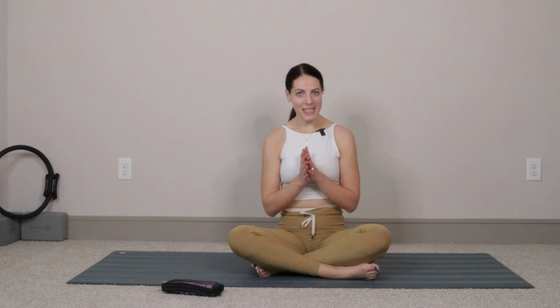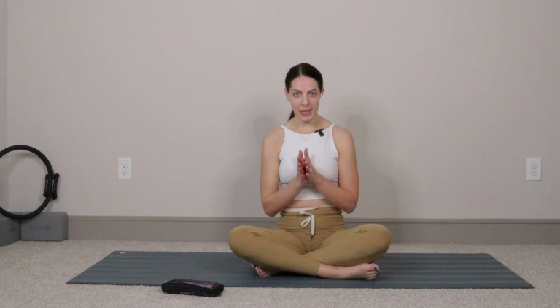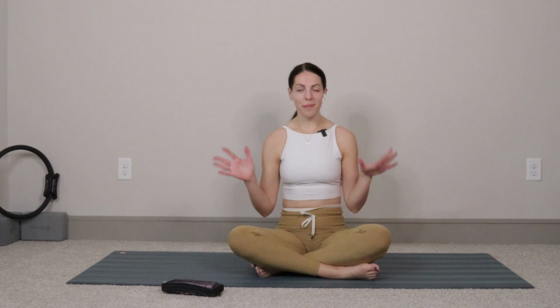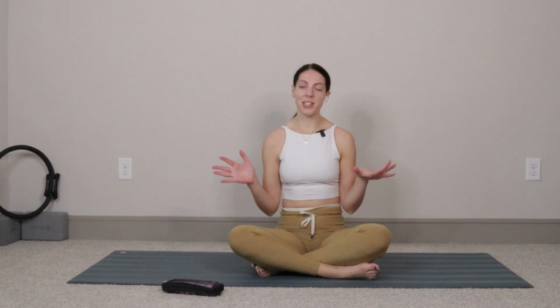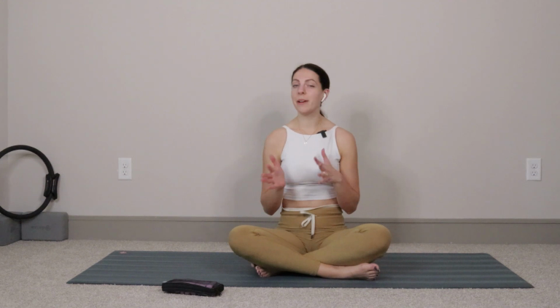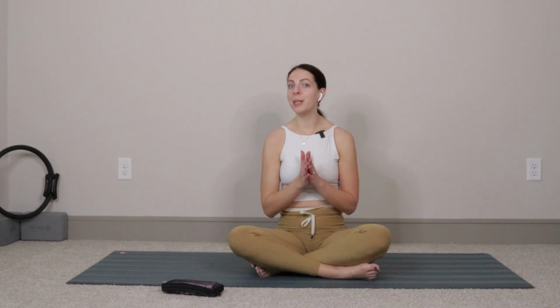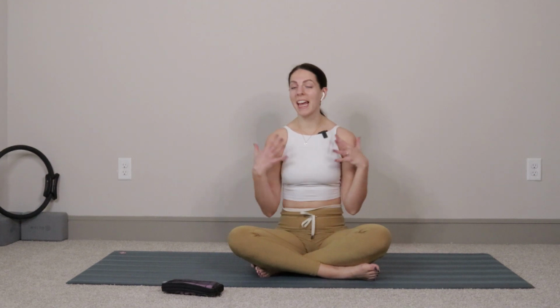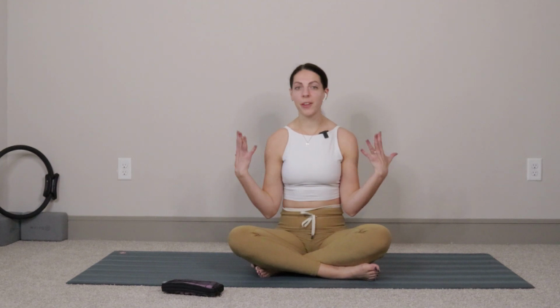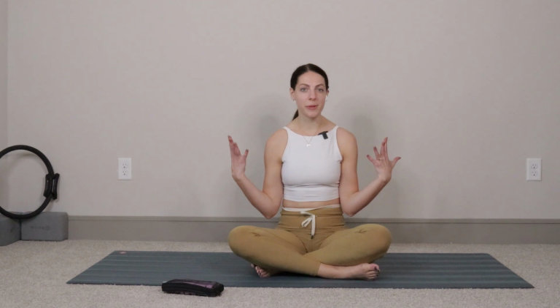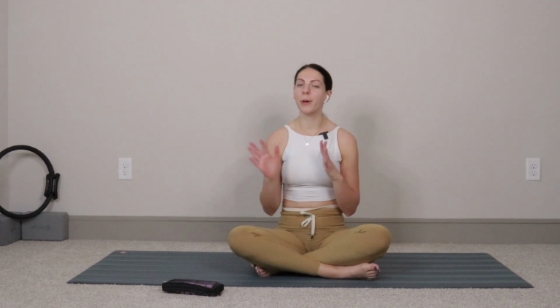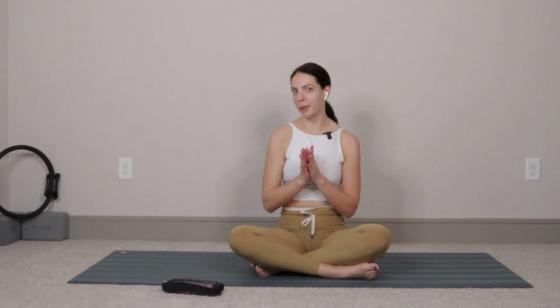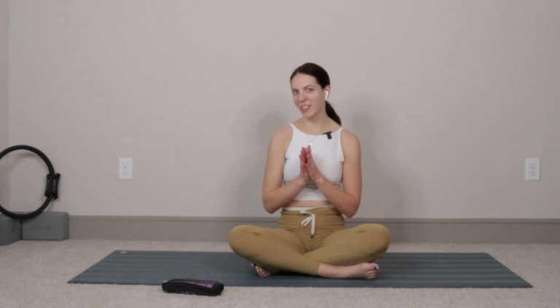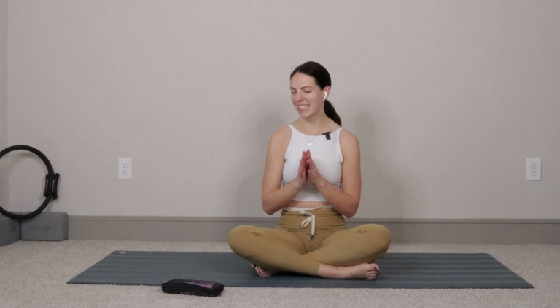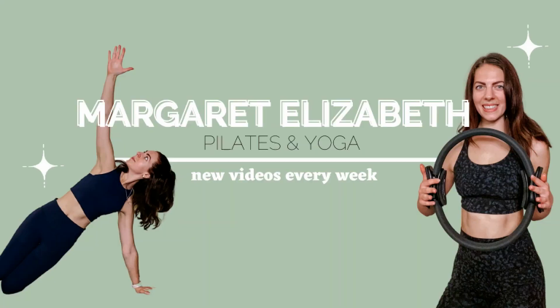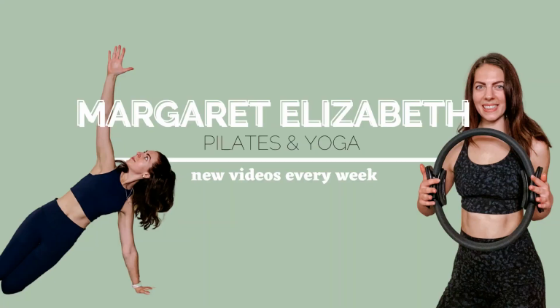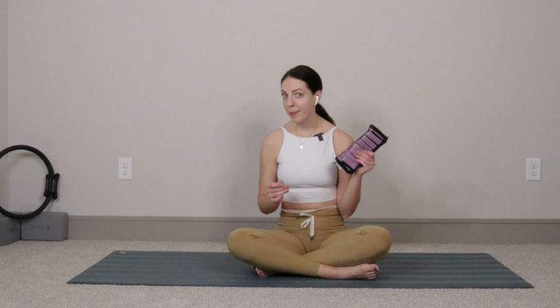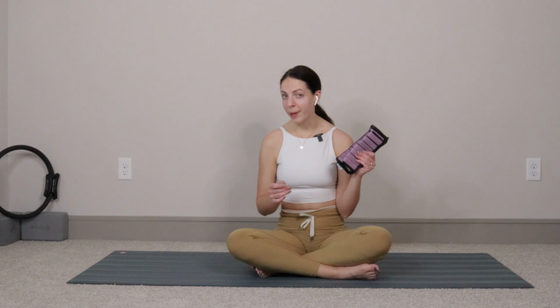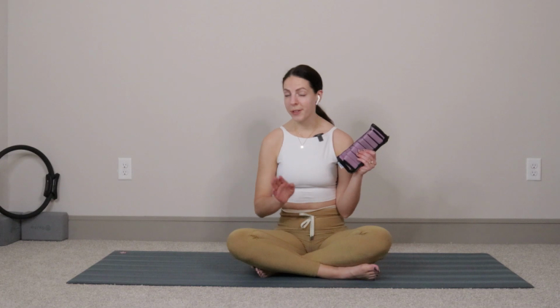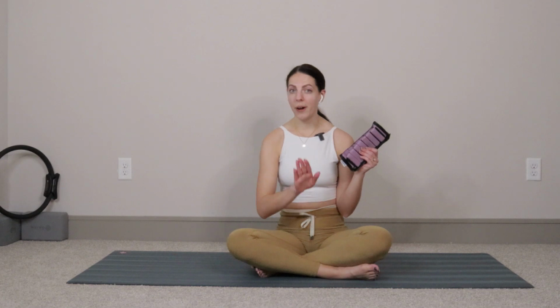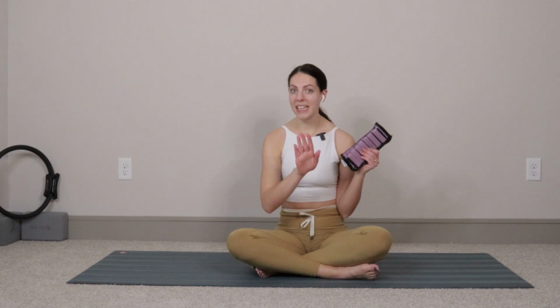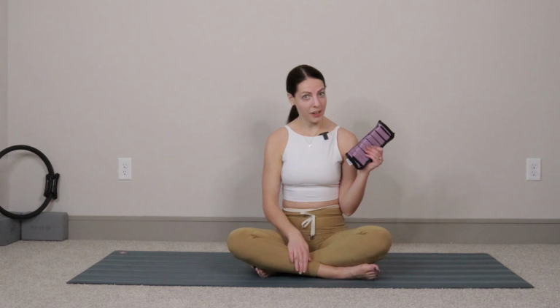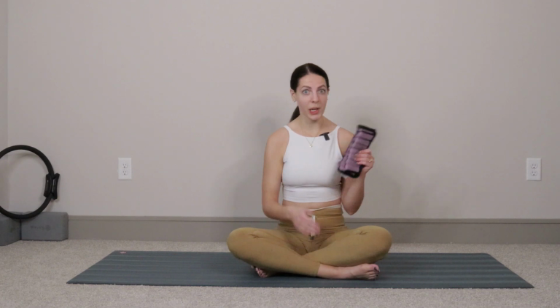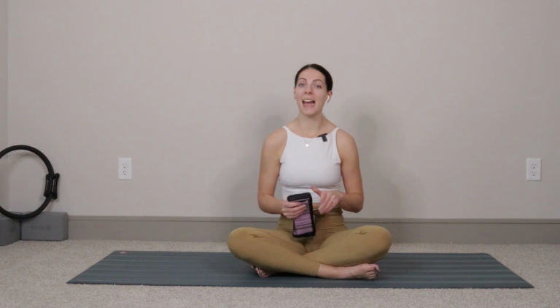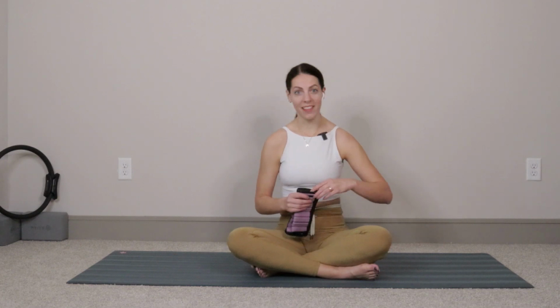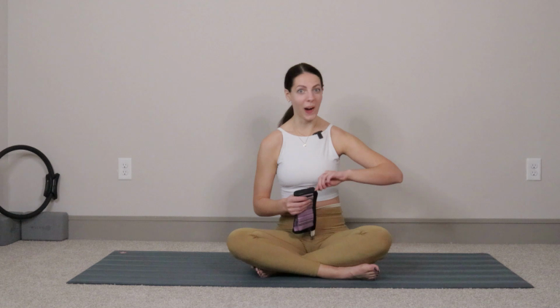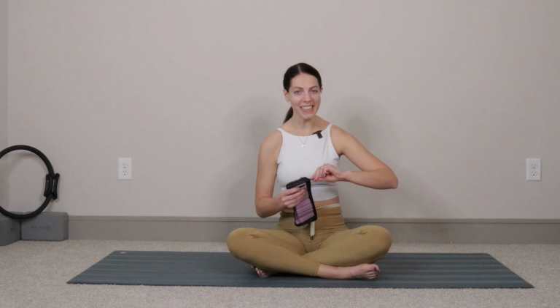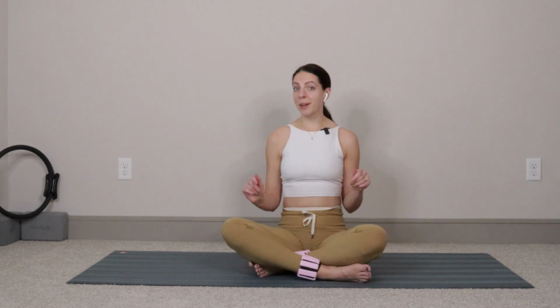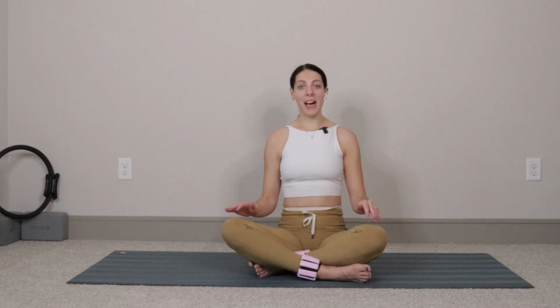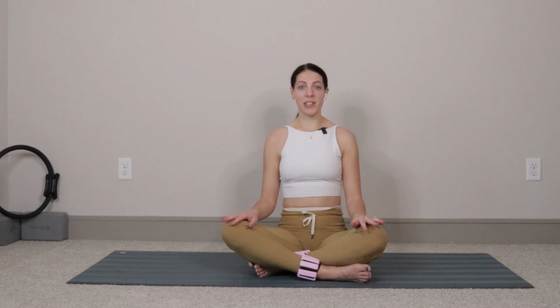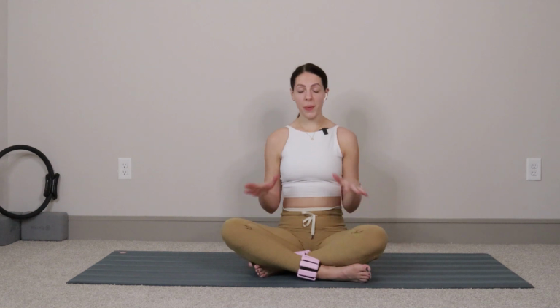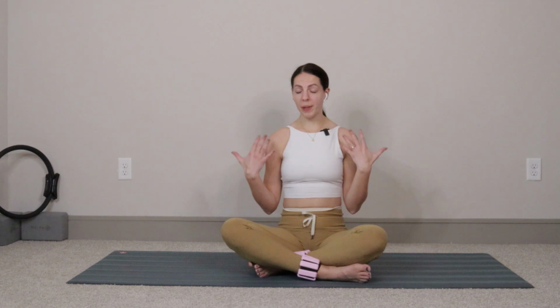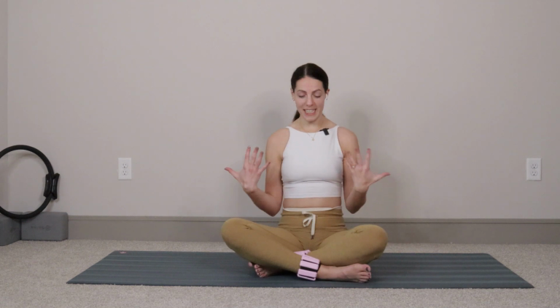What's up everybody, welcome back to the channel! Today we're going to be doing another Pilates workout with ball of angles. We're going to be using our ball of angles around the ankles, so go ahead and get those on, and we are going to get started just with a couple of deep breaths.